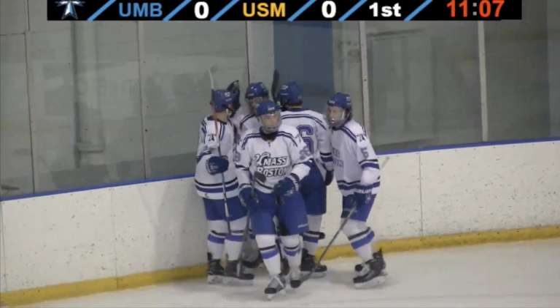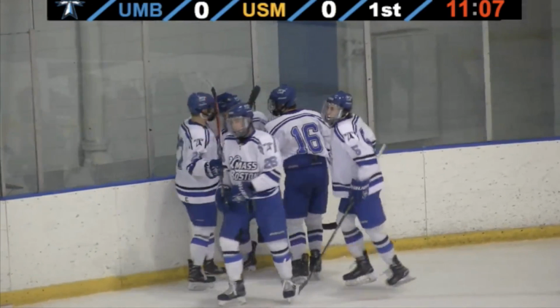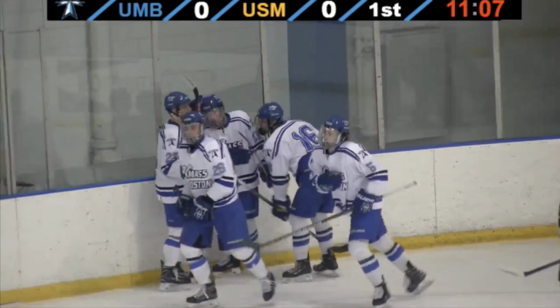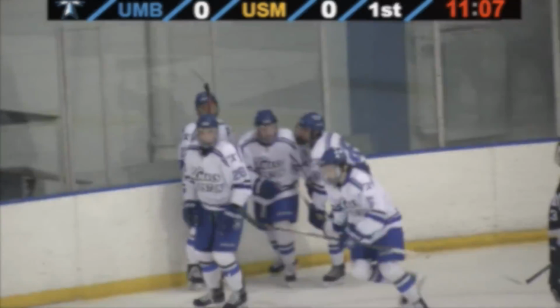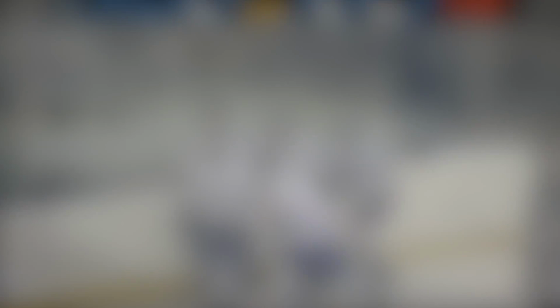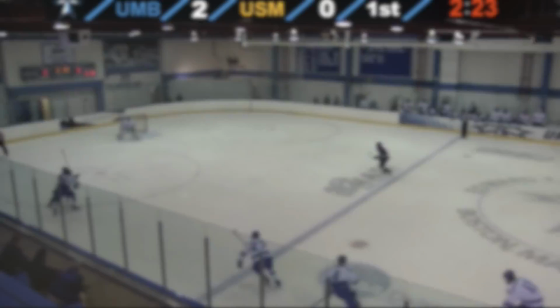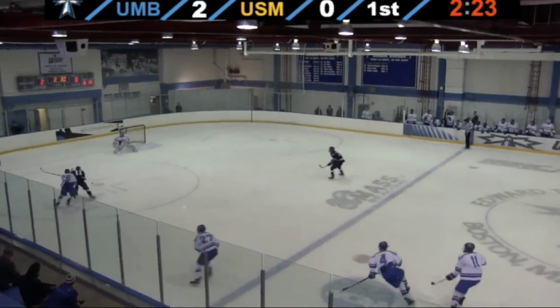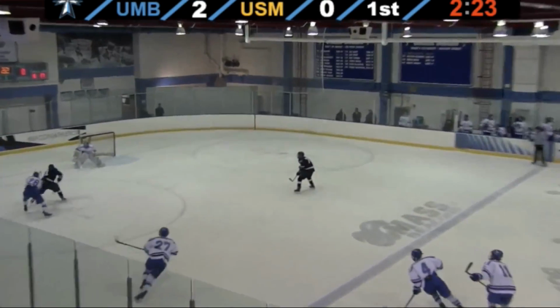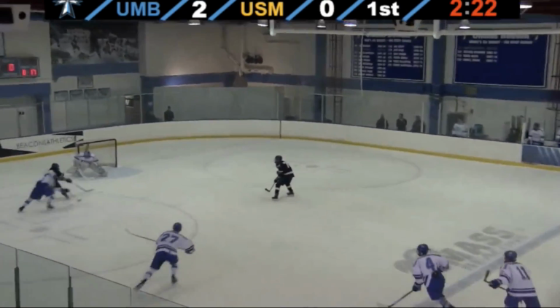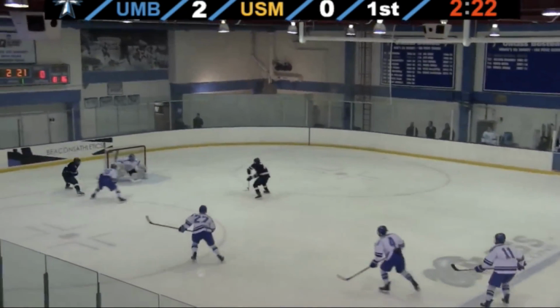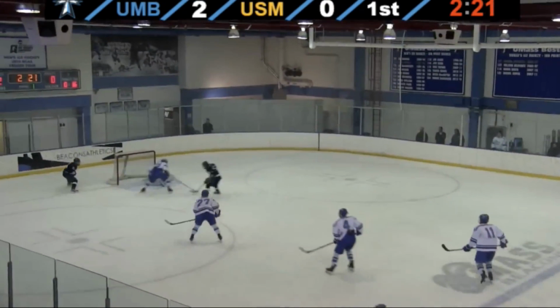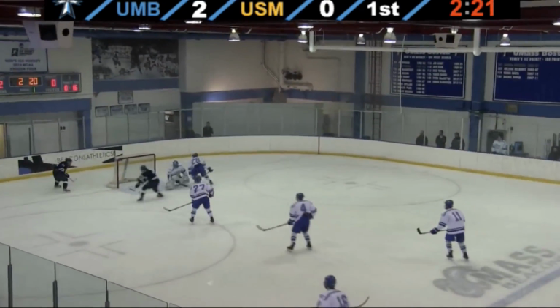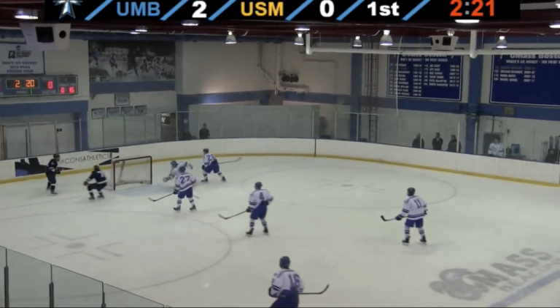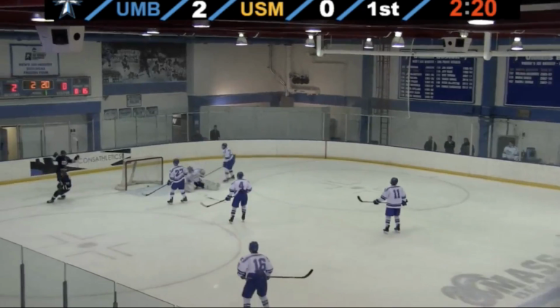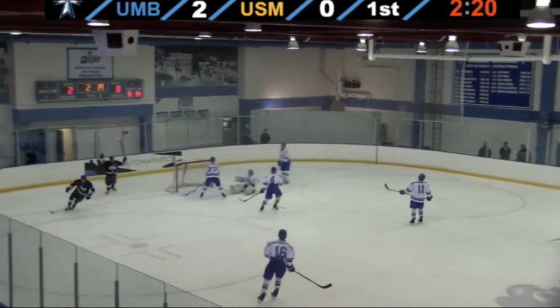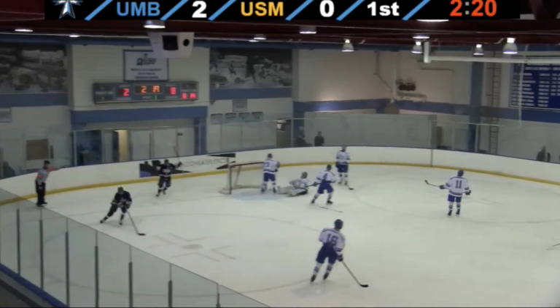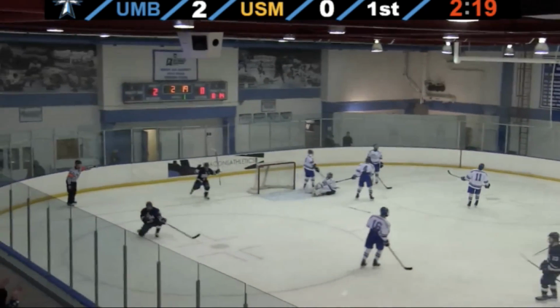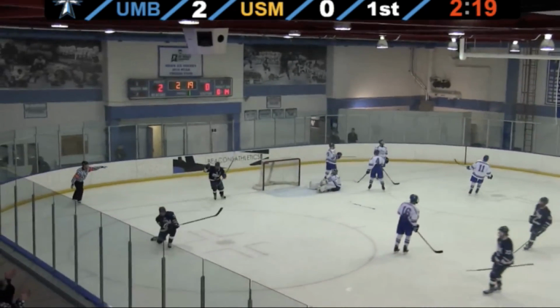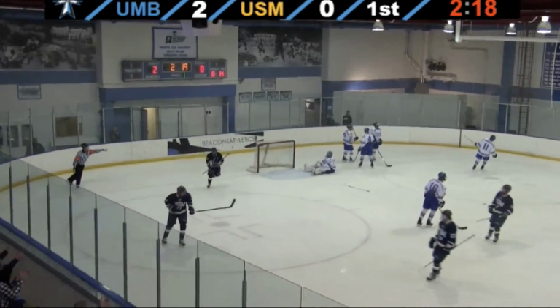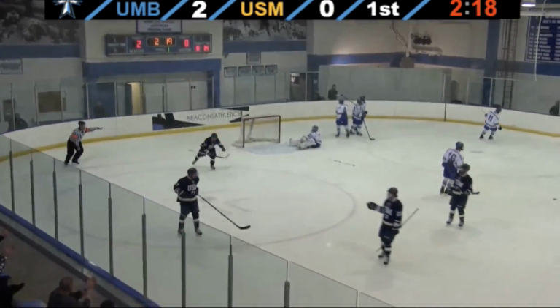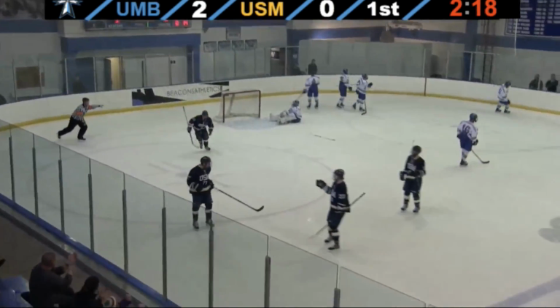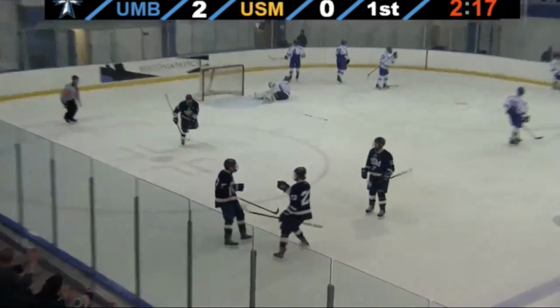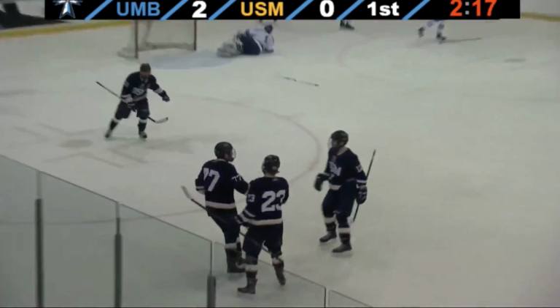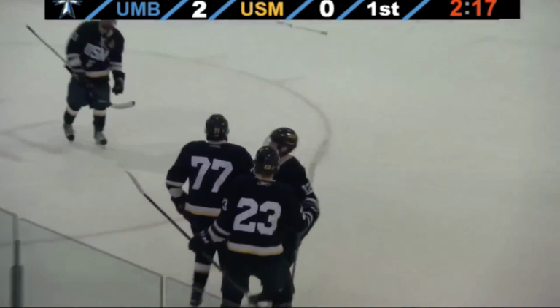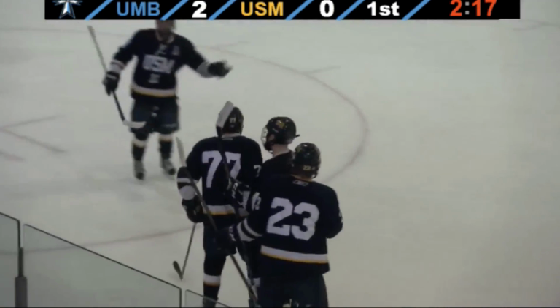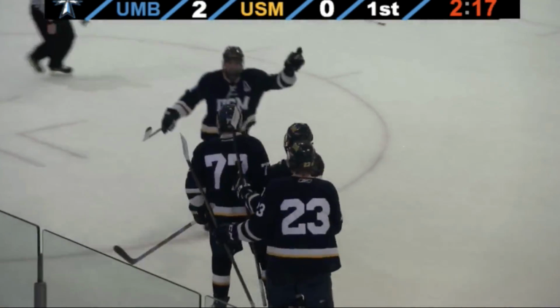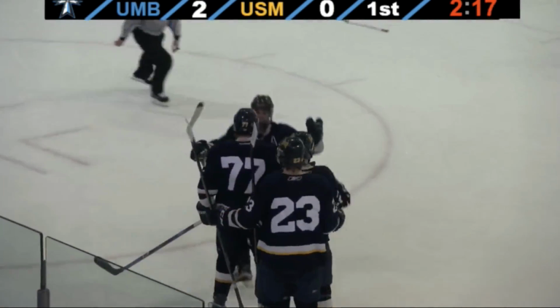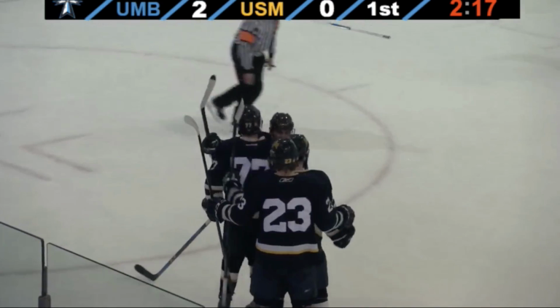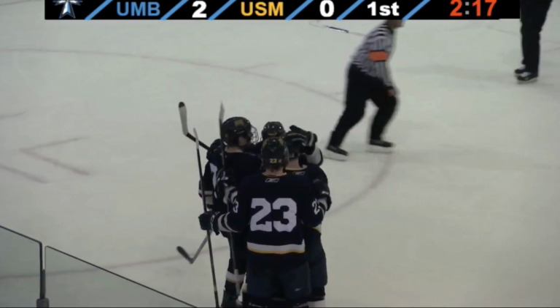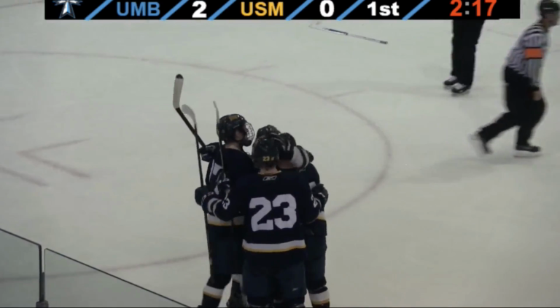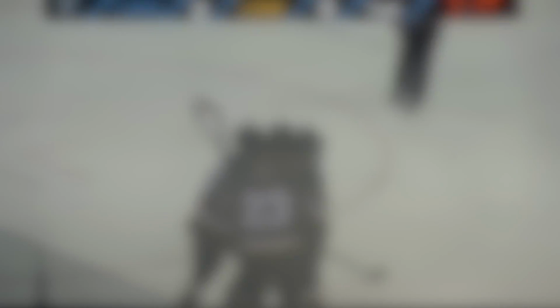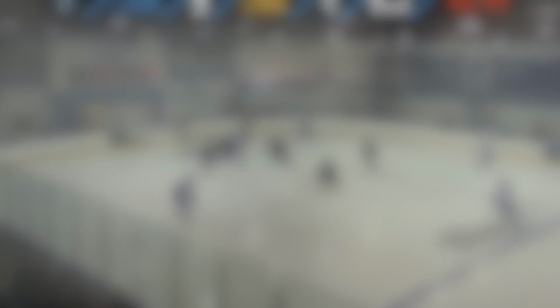Two for the price of one. It's 2-zip UMass Boston. That turnover here is a 2-on-0 in front. They score!